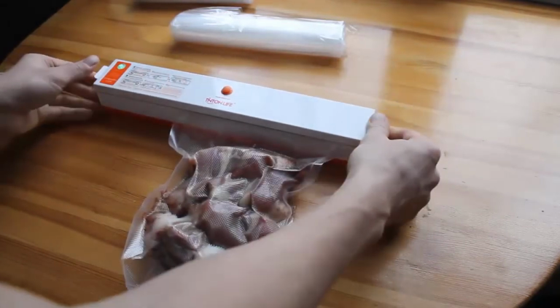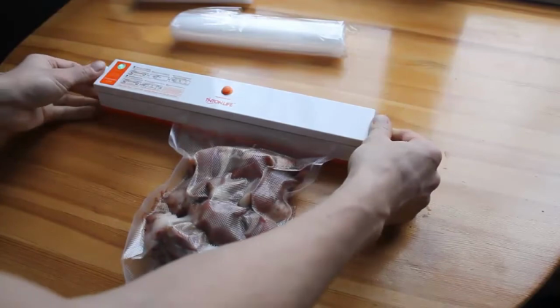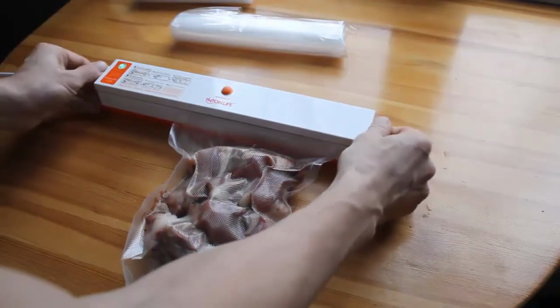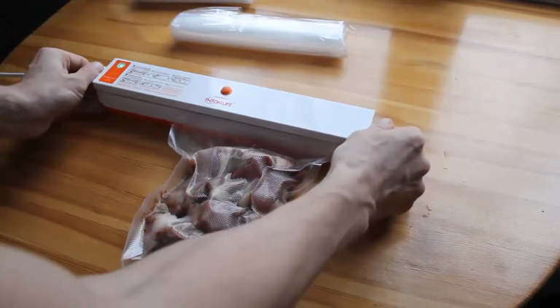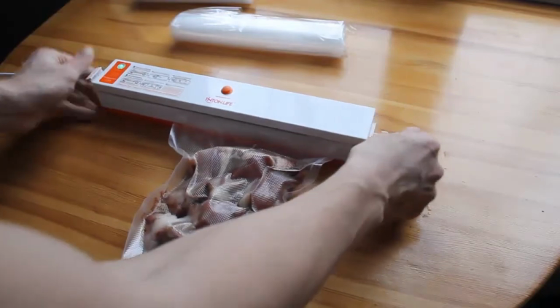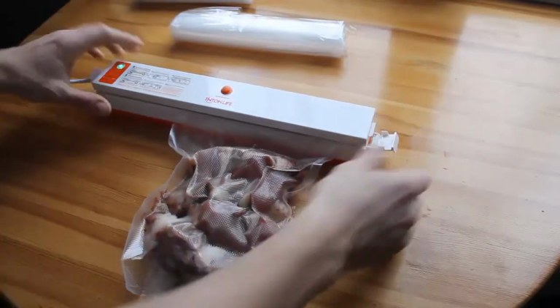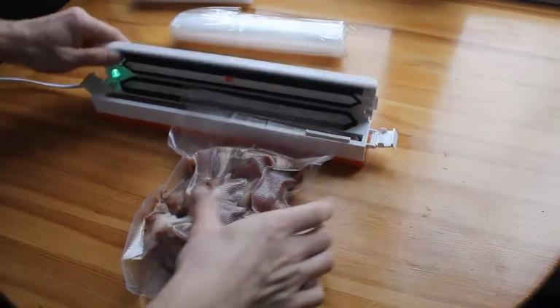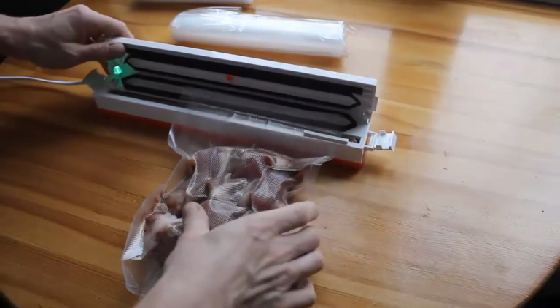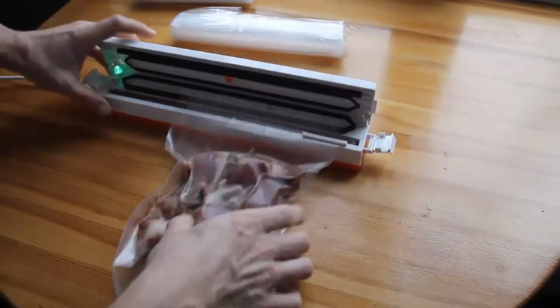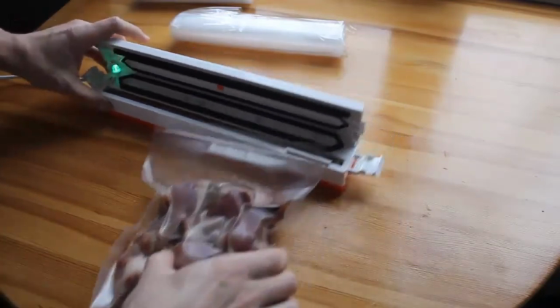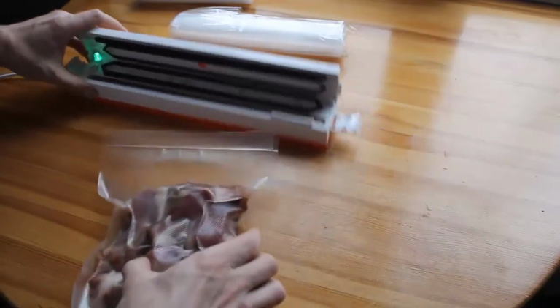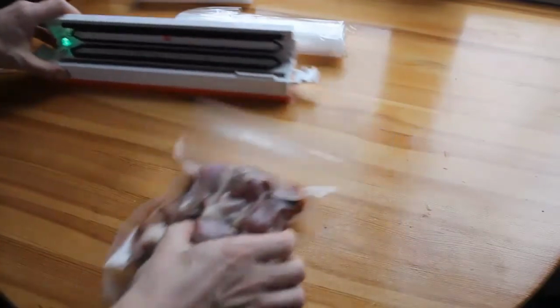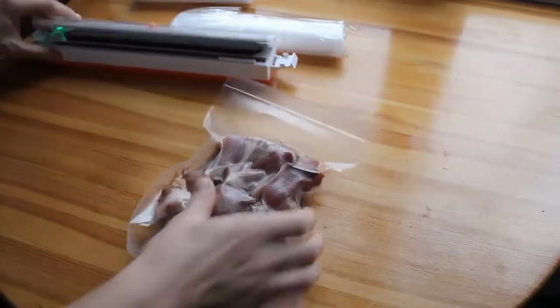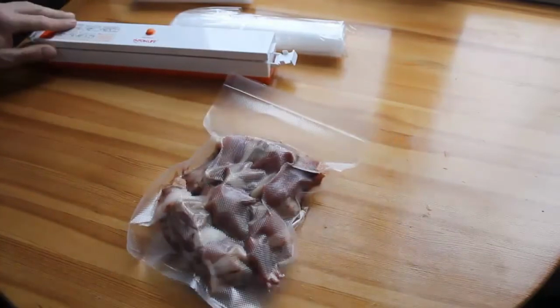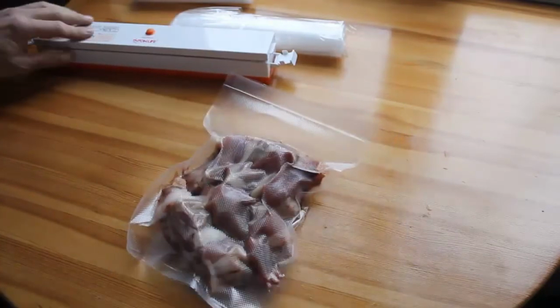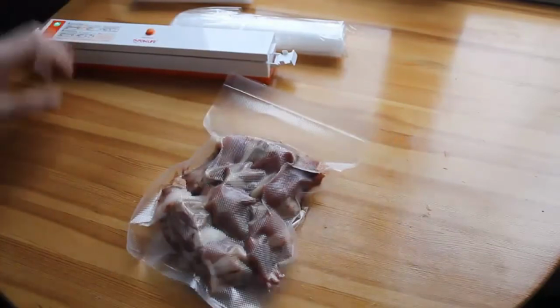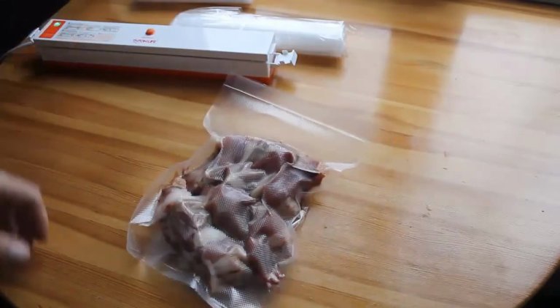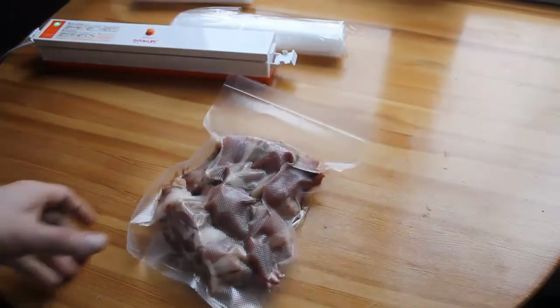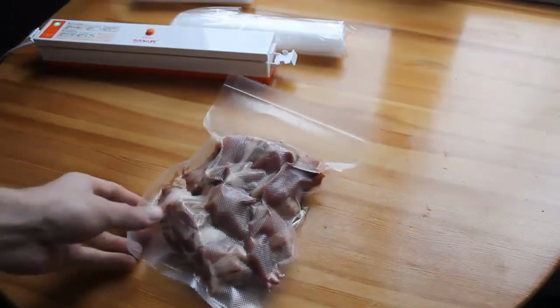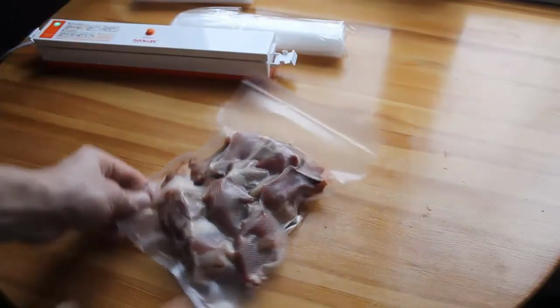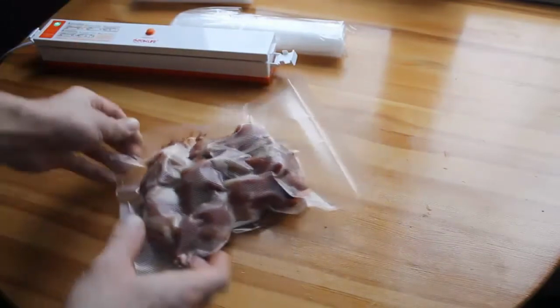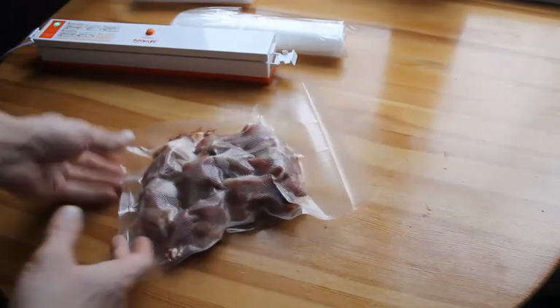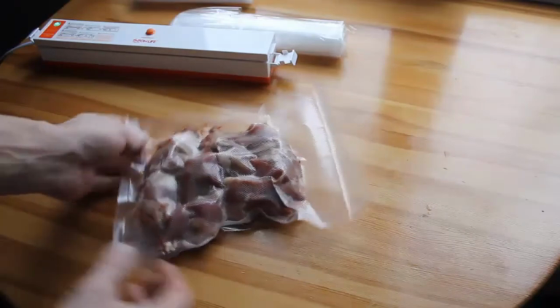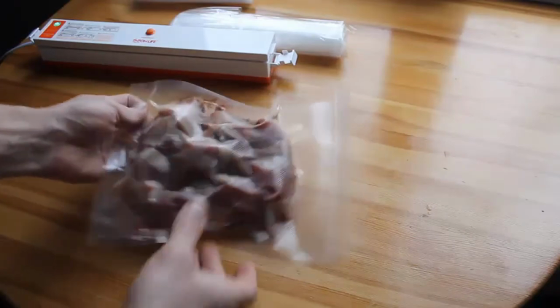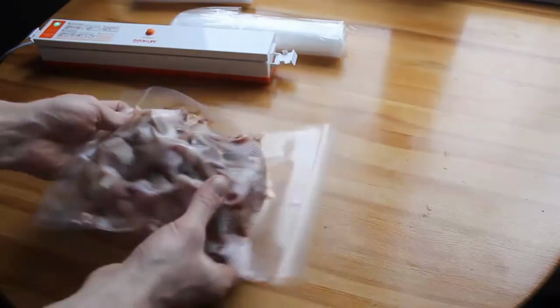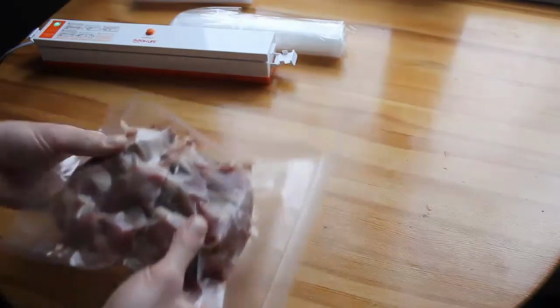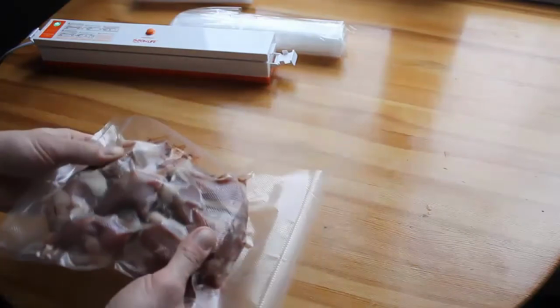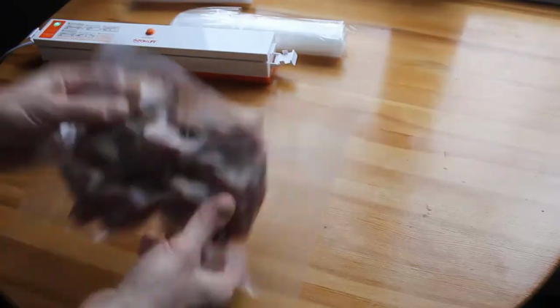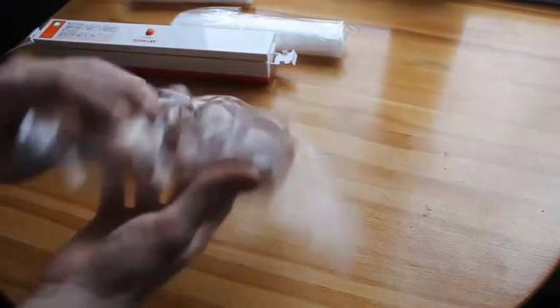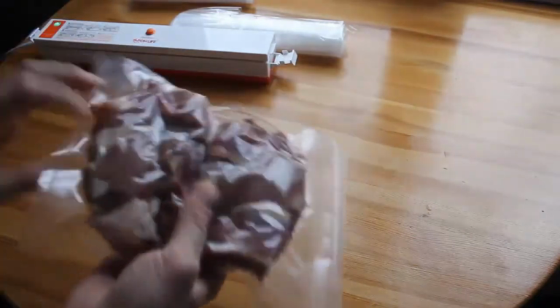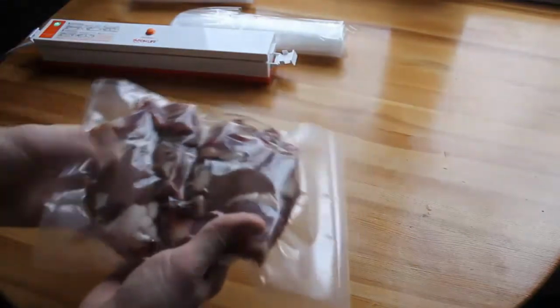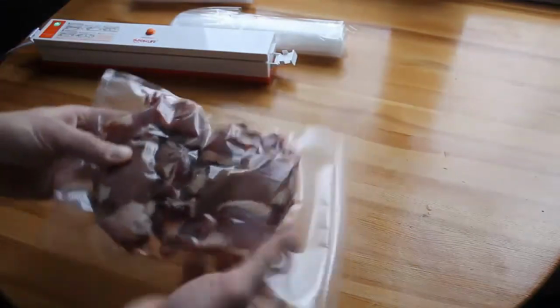Thank you so much for watching this video. If you want to buy the same model of vacuum package machine, the link is under the video.